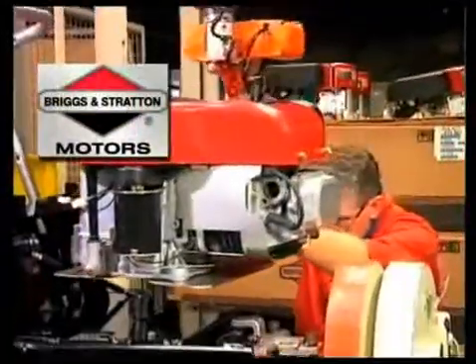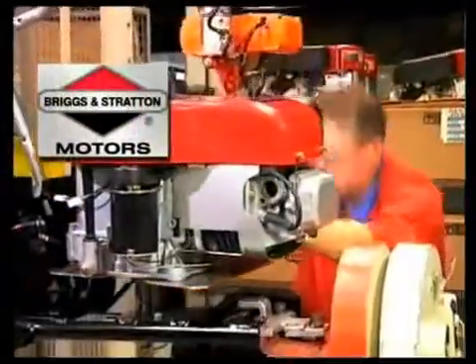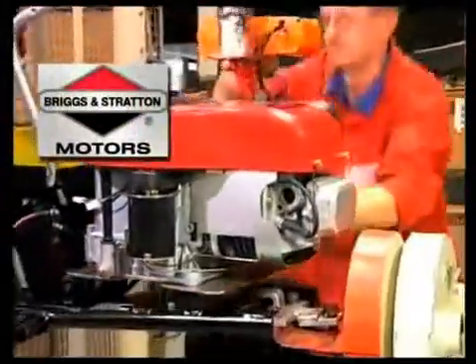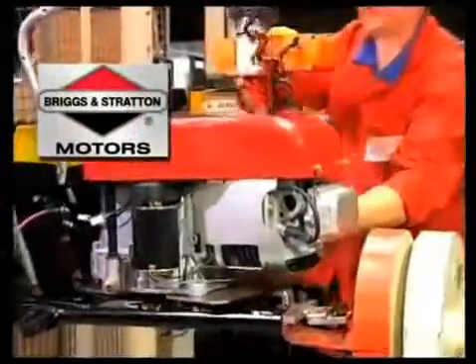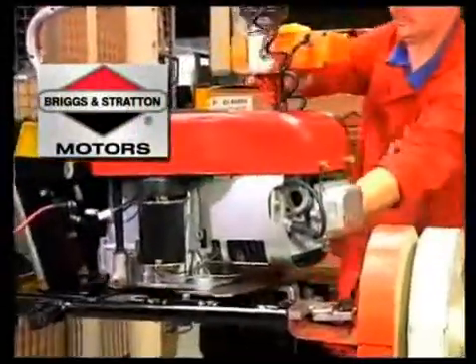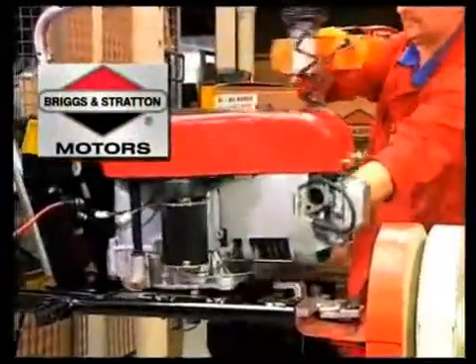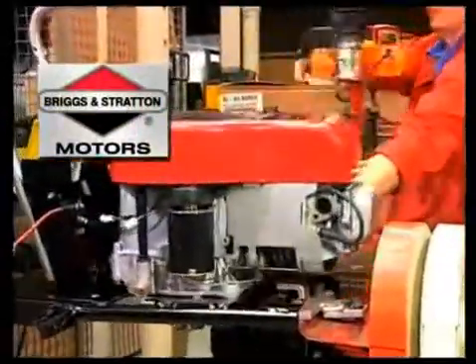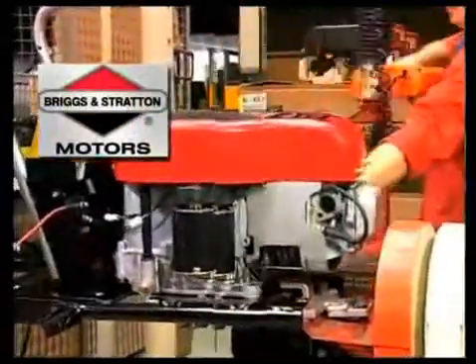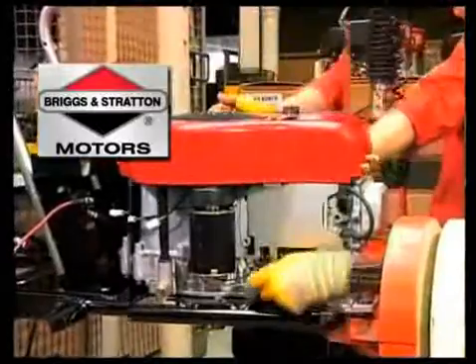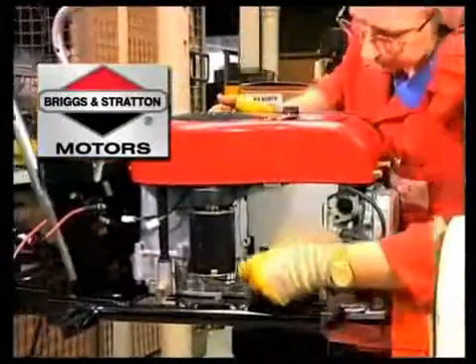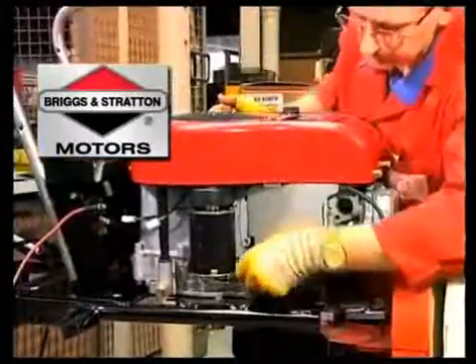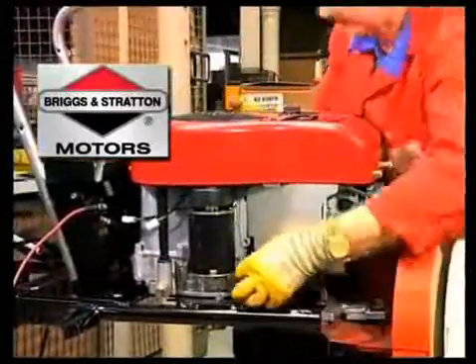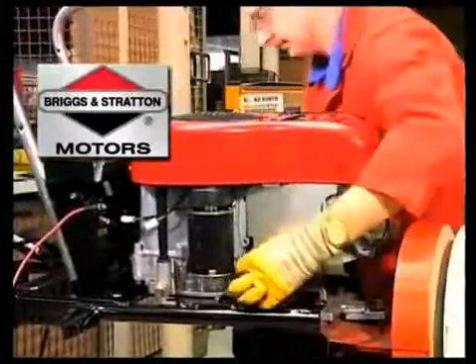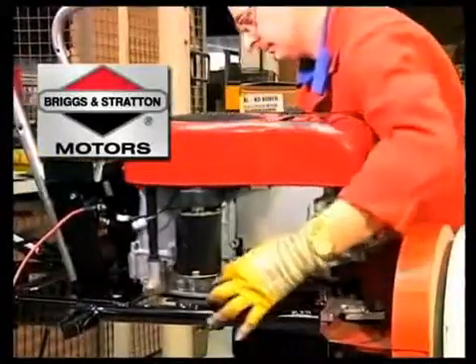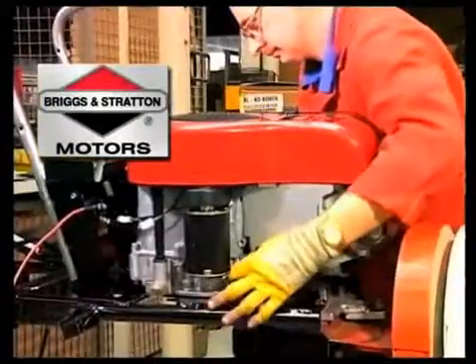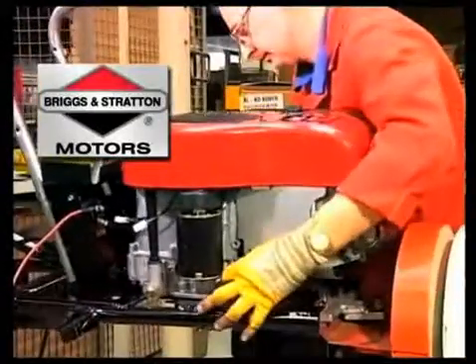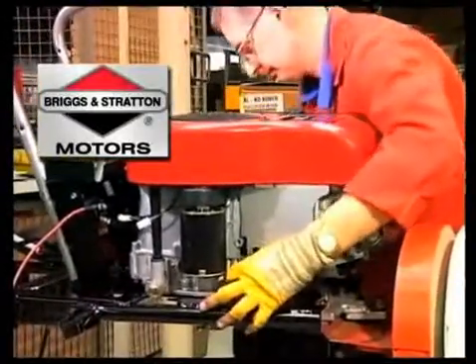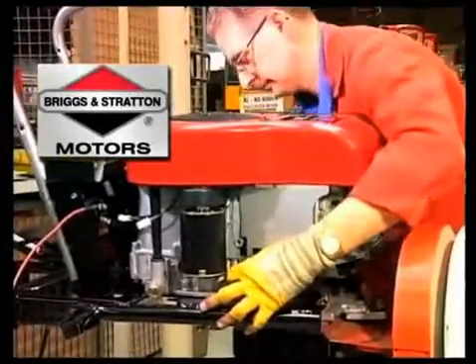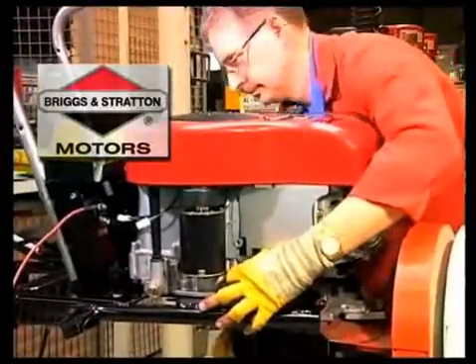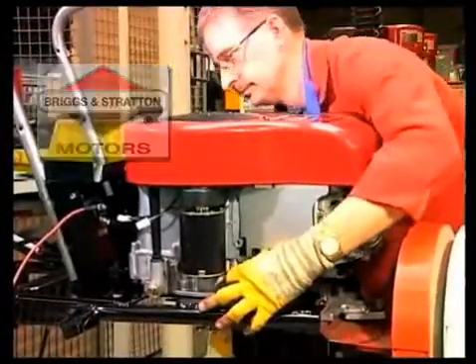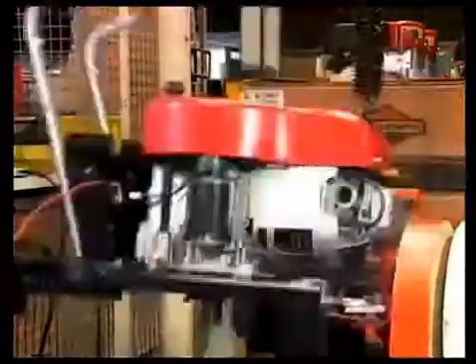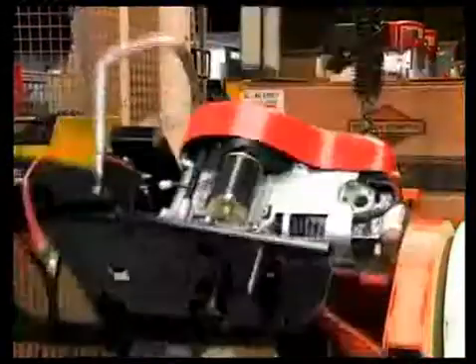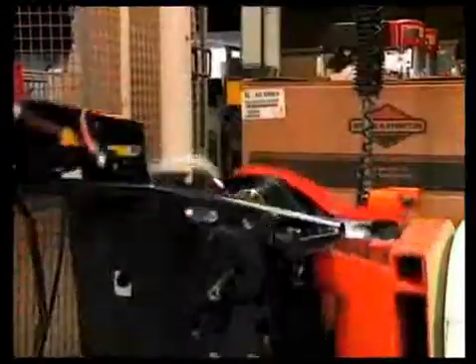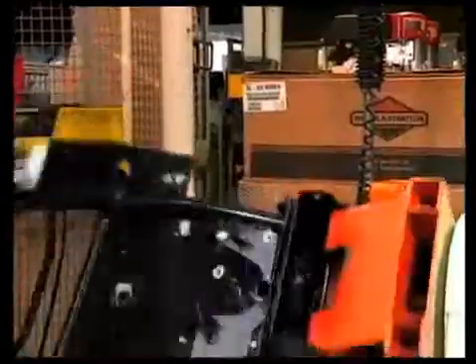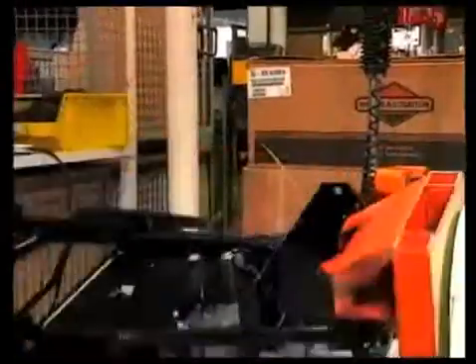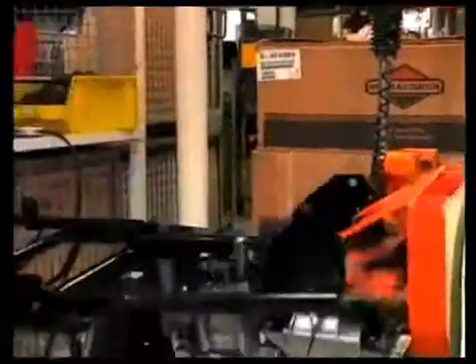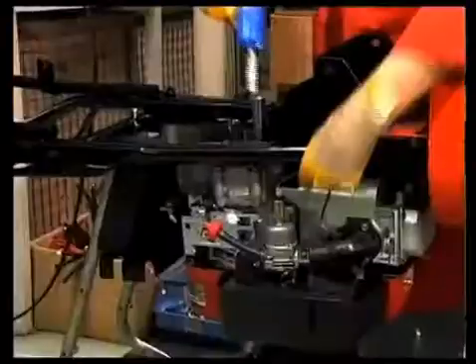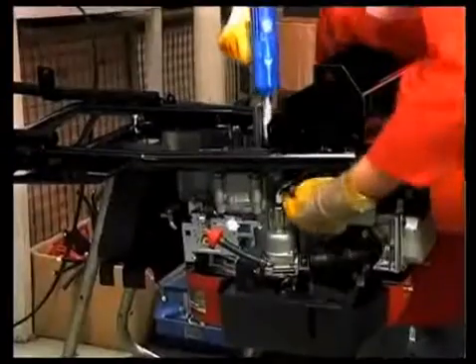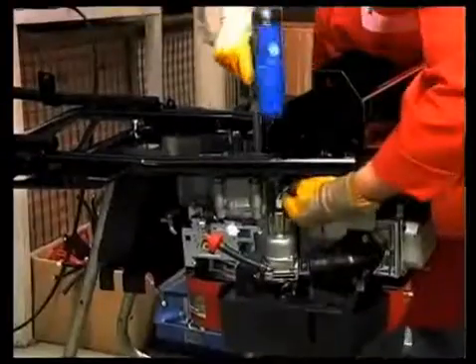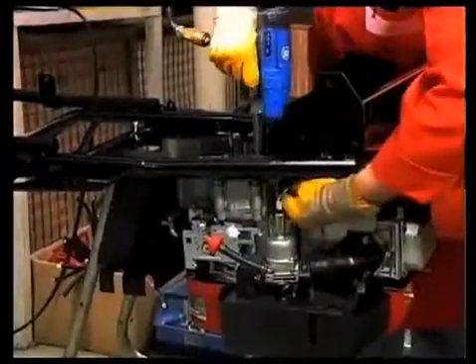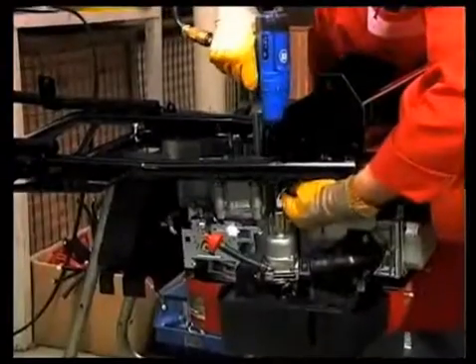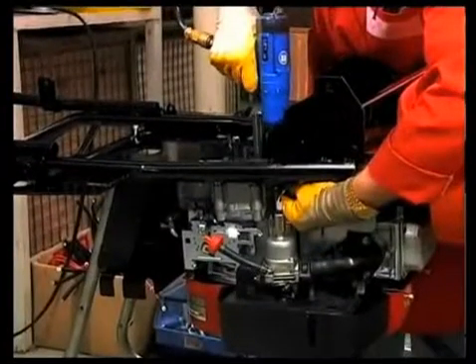Powered by reliable engines such as Briggs and Stratton, Concorde lawnmowers meet the strictest exhaust regulations, thereby contributing actively to protecting the environment.